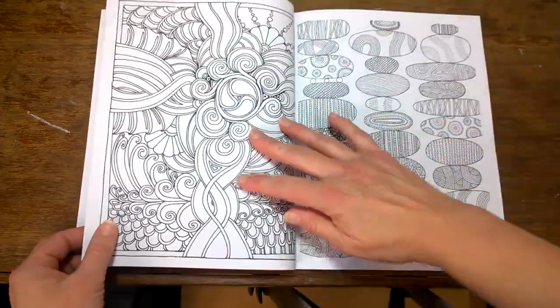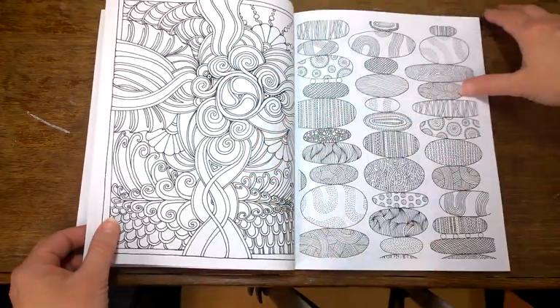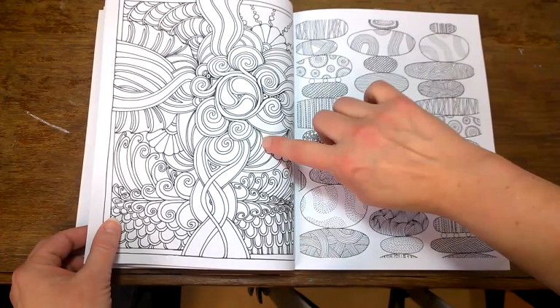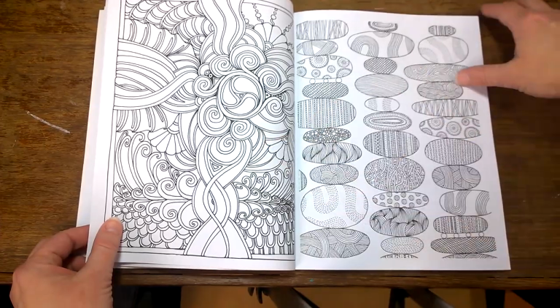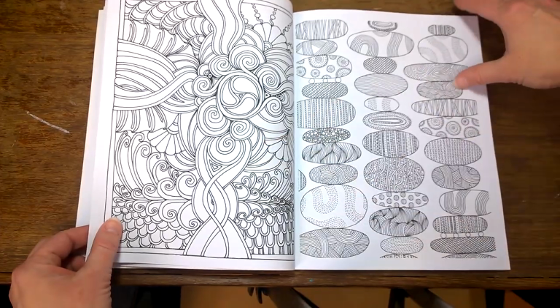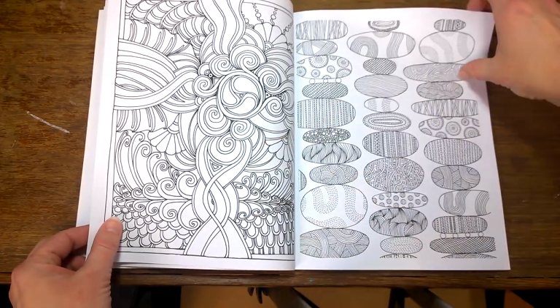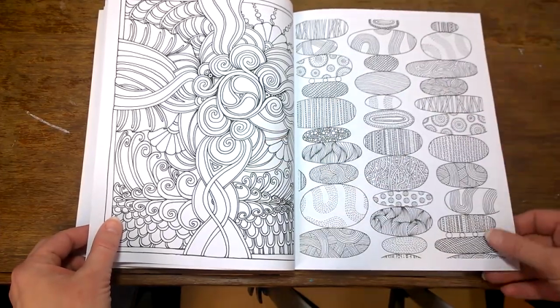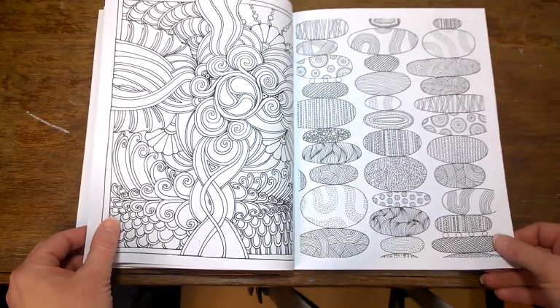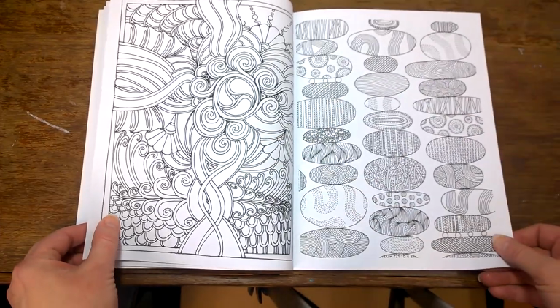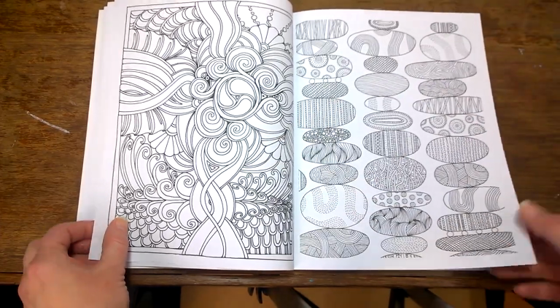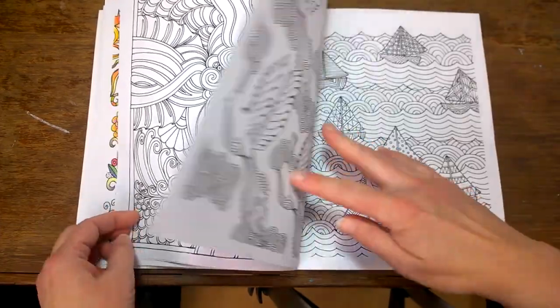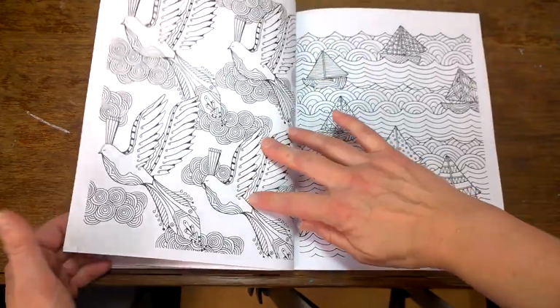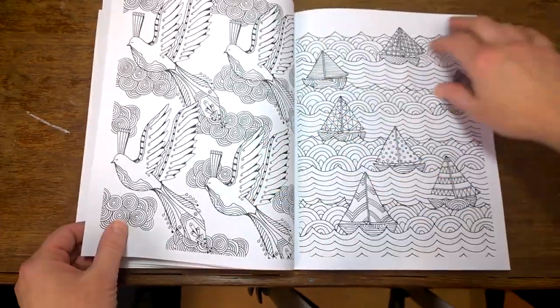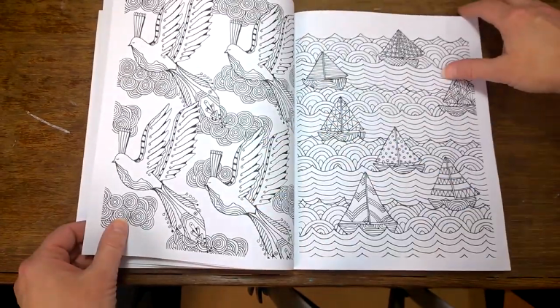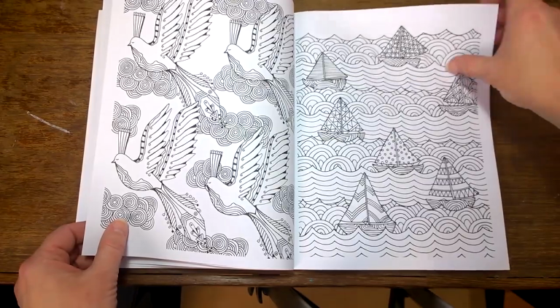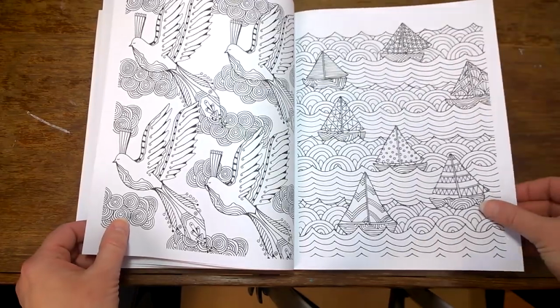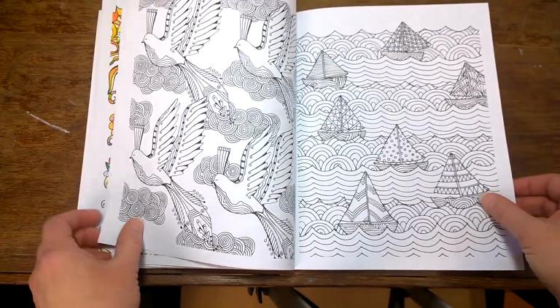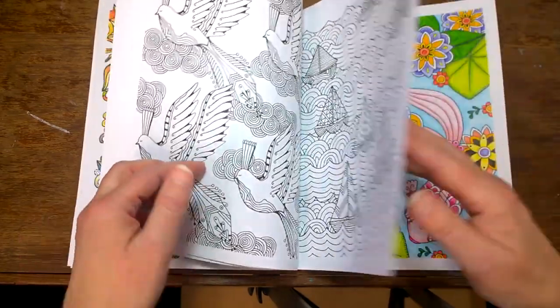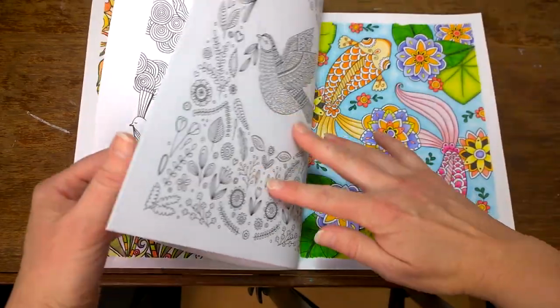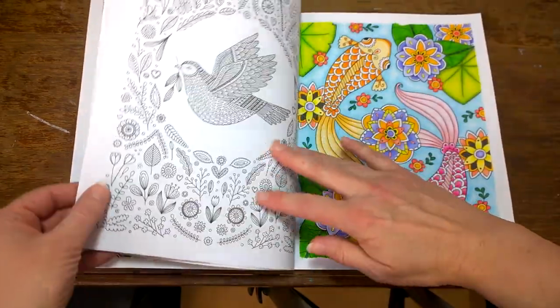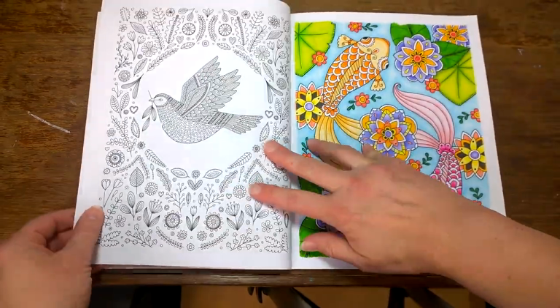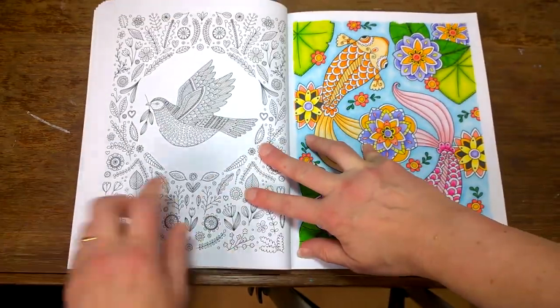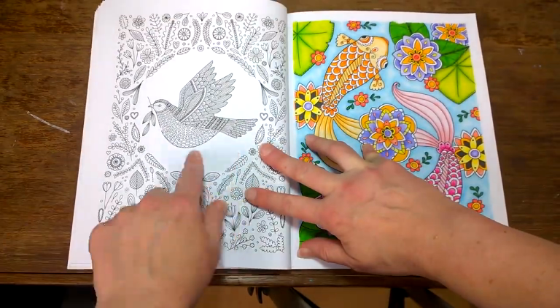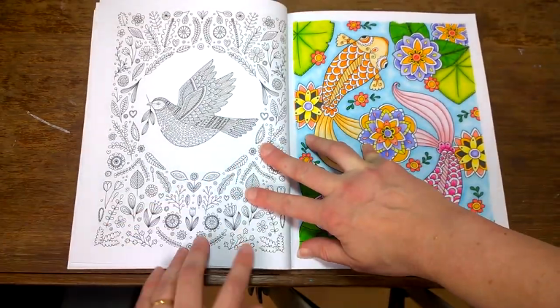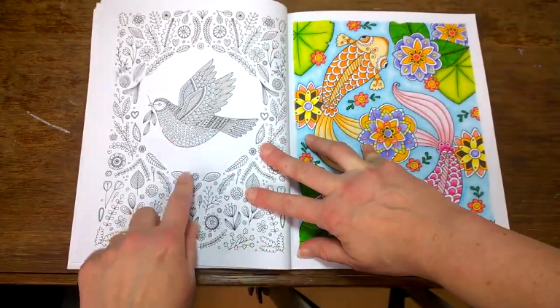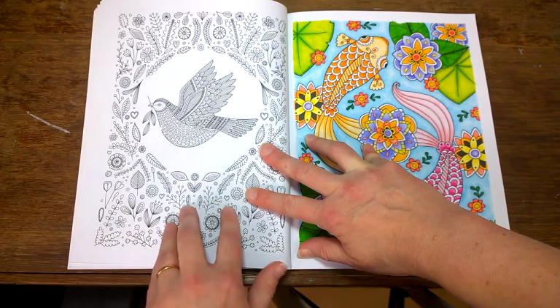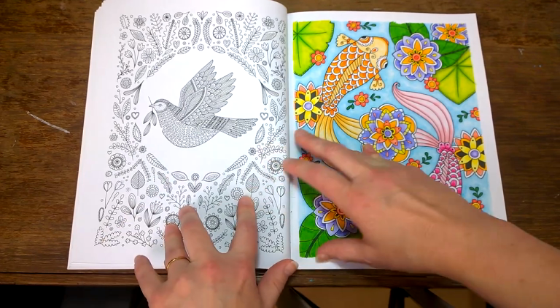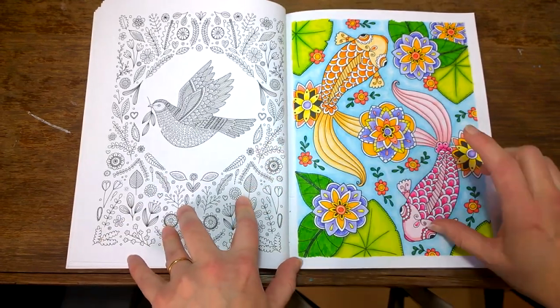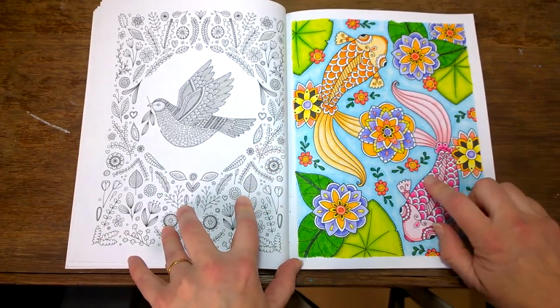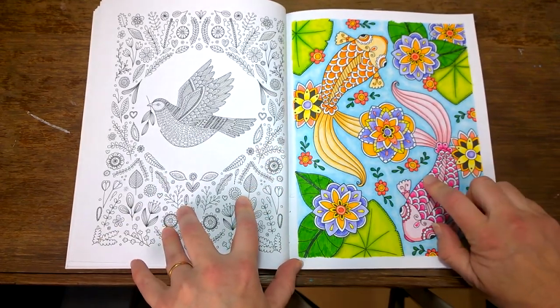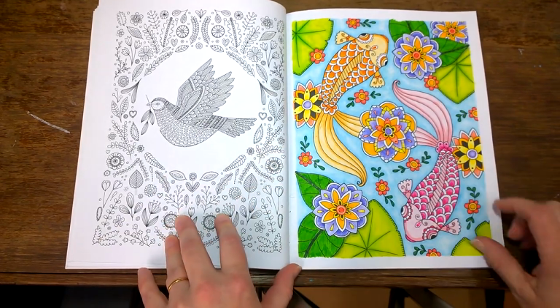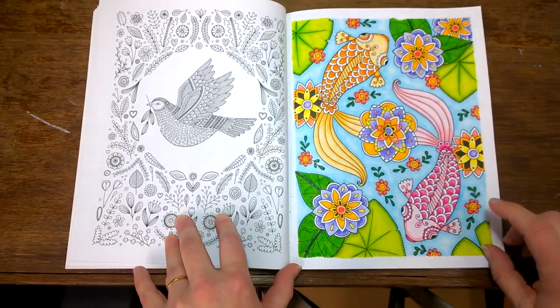Just flicking through — there's another Angela Porter. I find her work very easy to recognize. If you're familiar with the other artists I've mentioned, you might be able to pinpoint their work in here. So beautiful. I love this sort of thing. I'm not sure who did that one, but I love it.